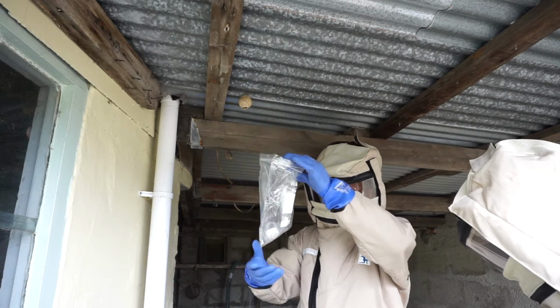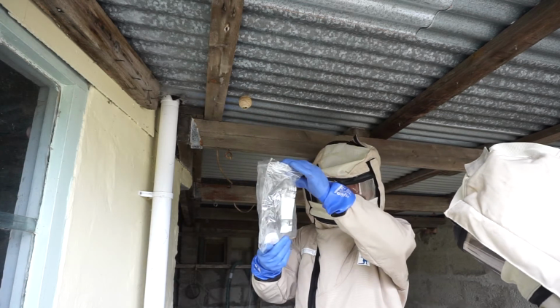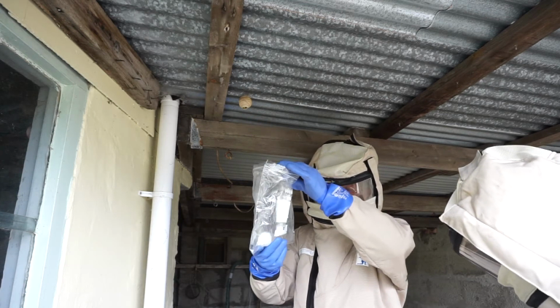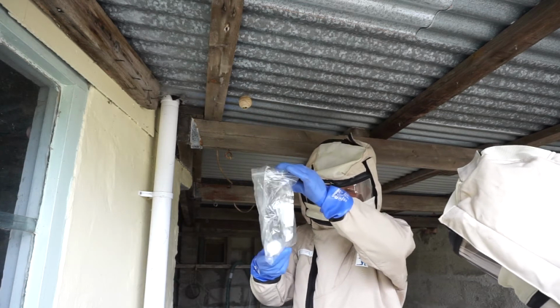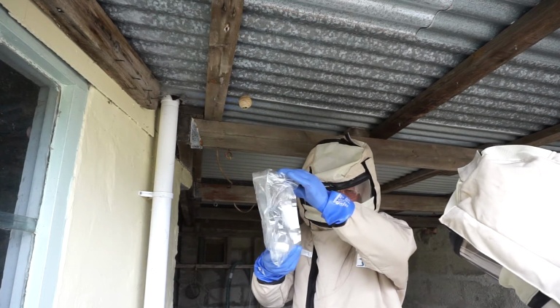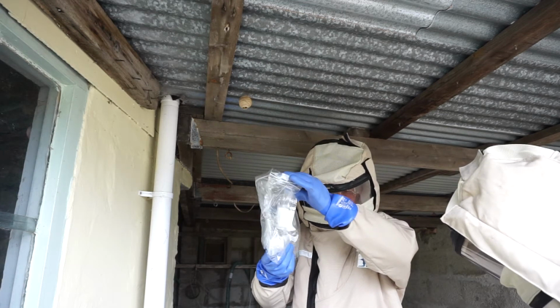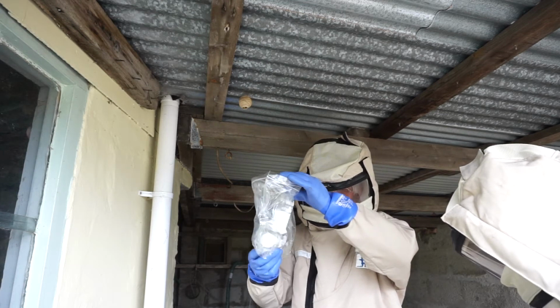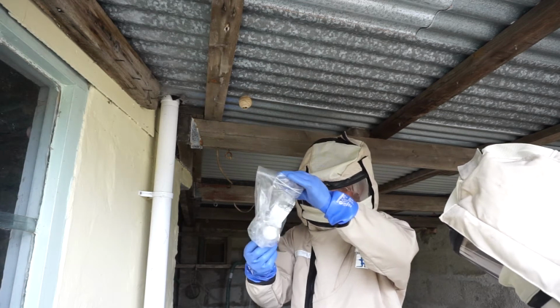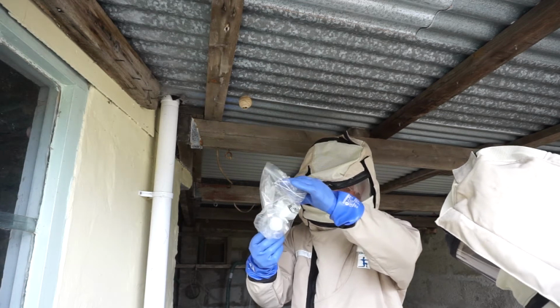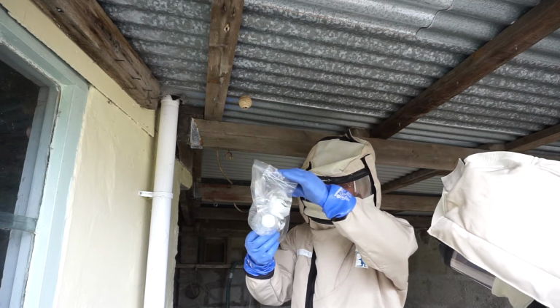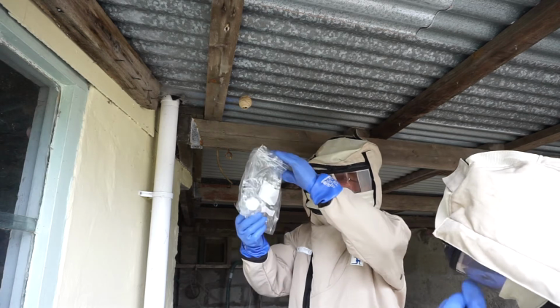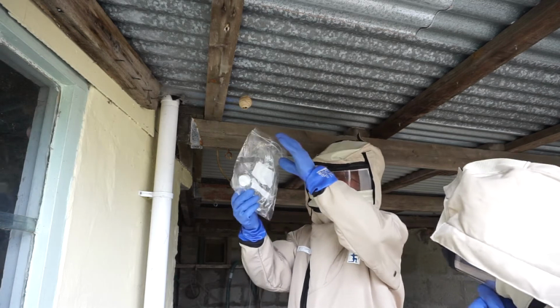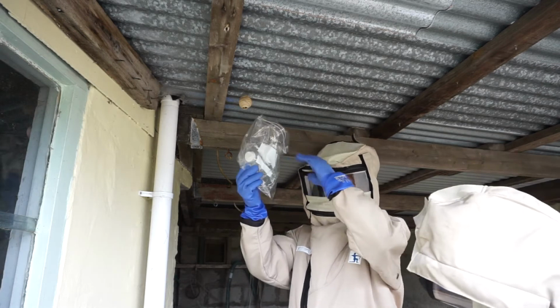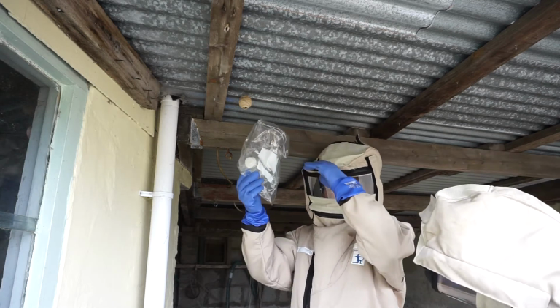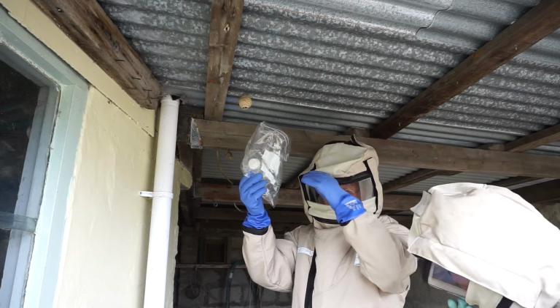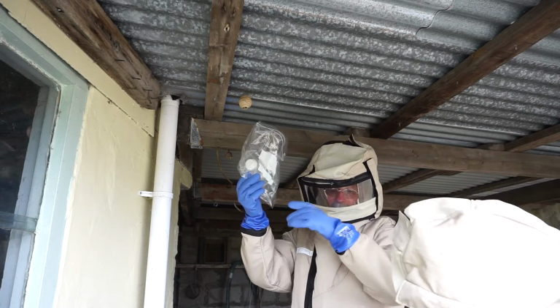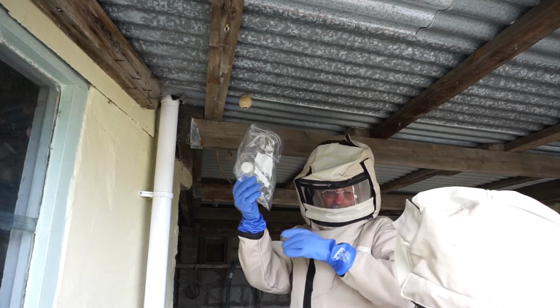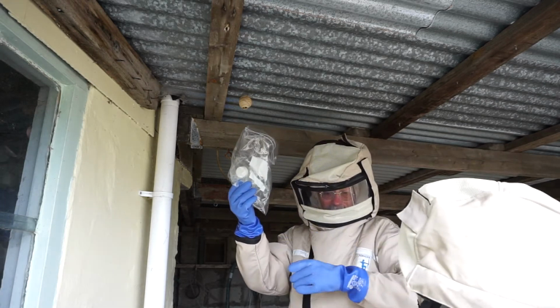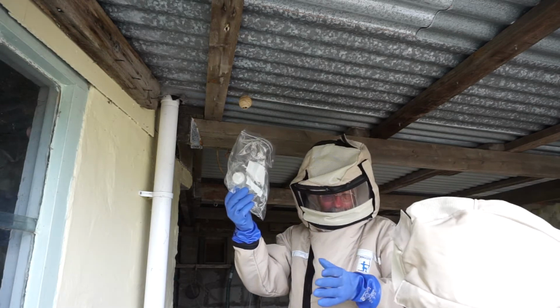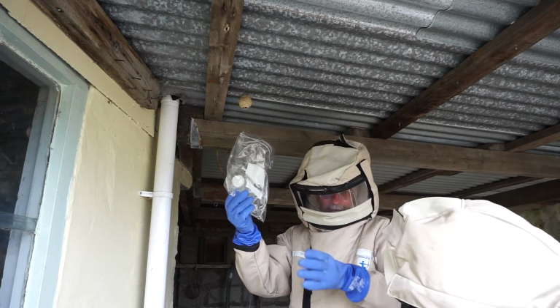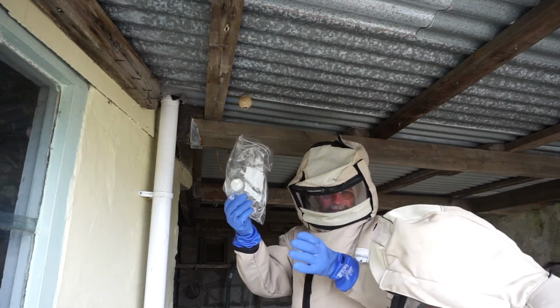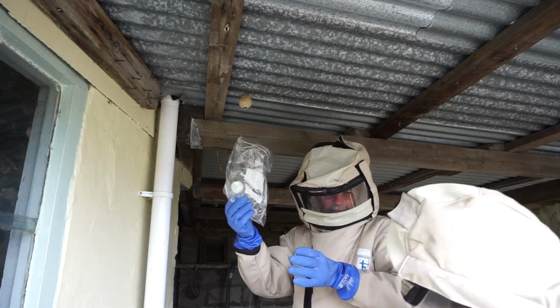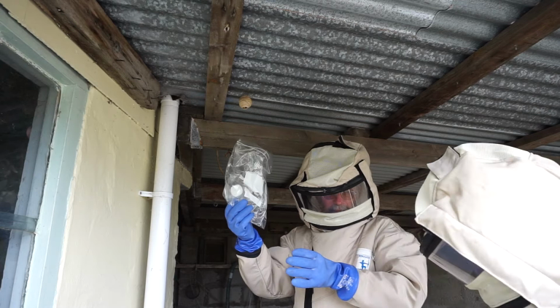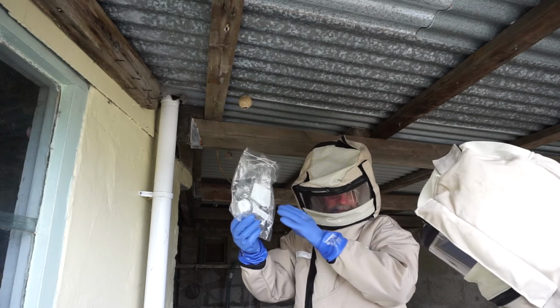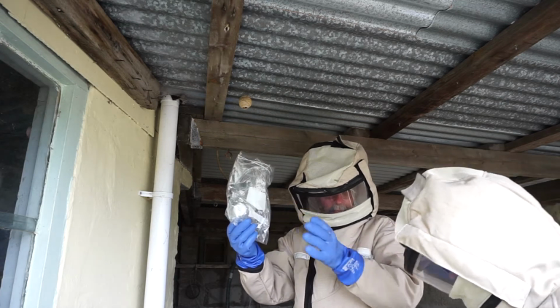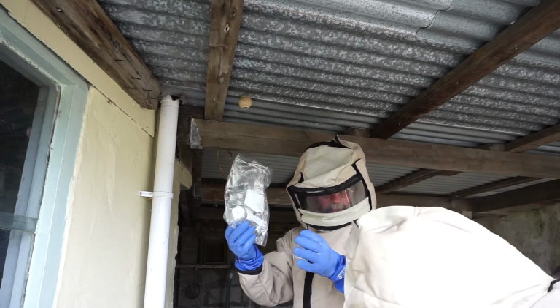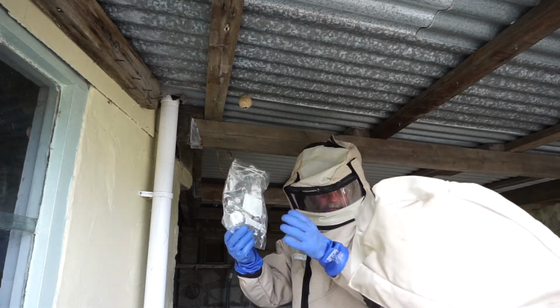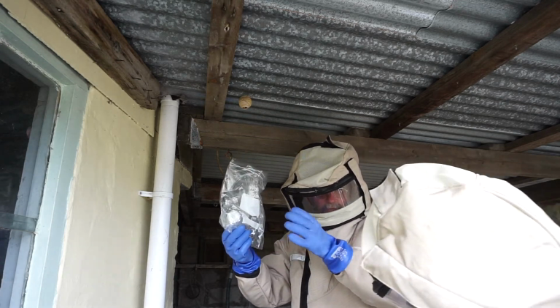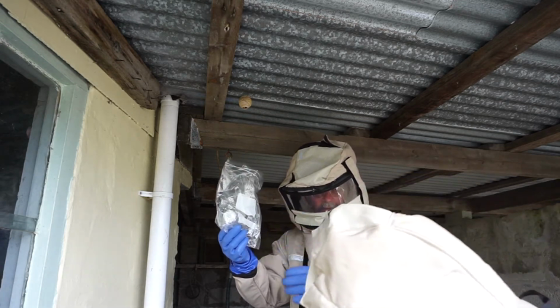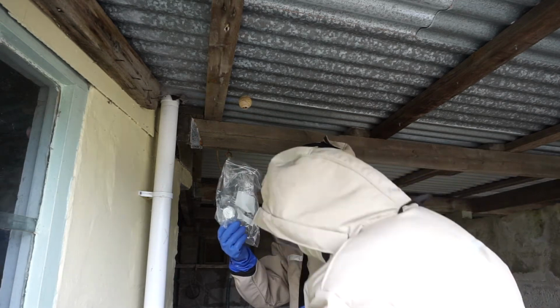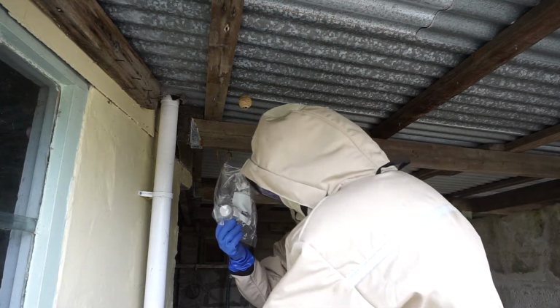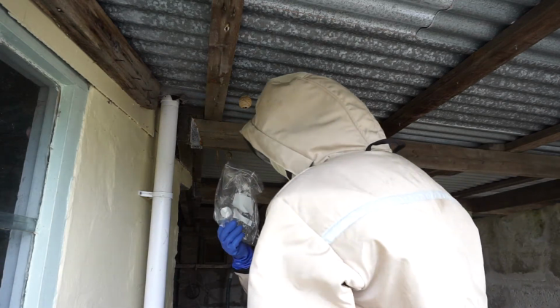And then I'll try and manipulate this jar that's in the bag over the front, over the hole. If that works, great — and if it doesn't work, it's no problem because she should still be trapped if she's there.